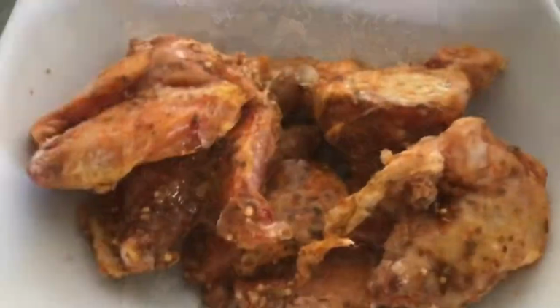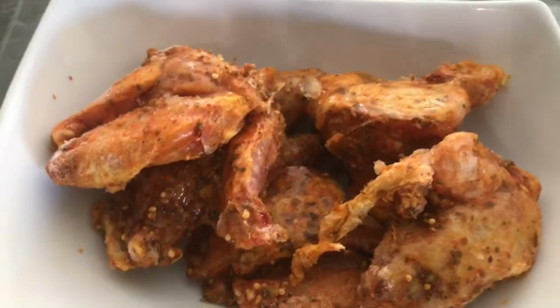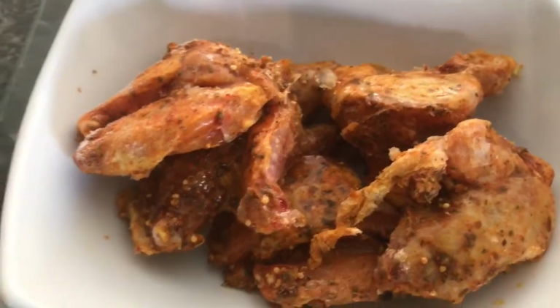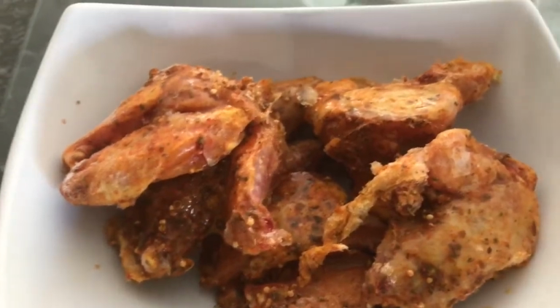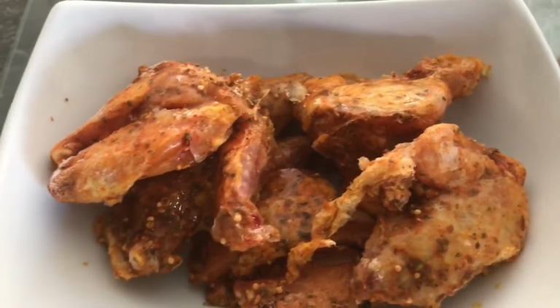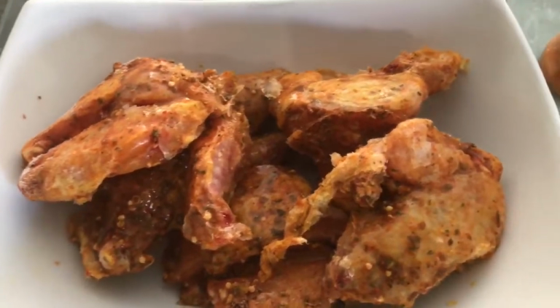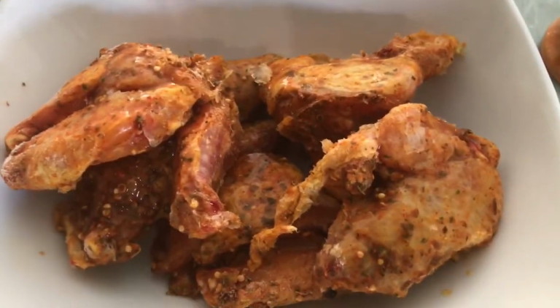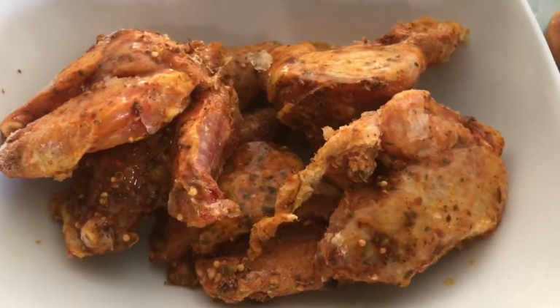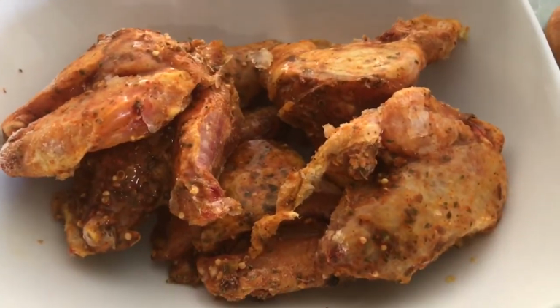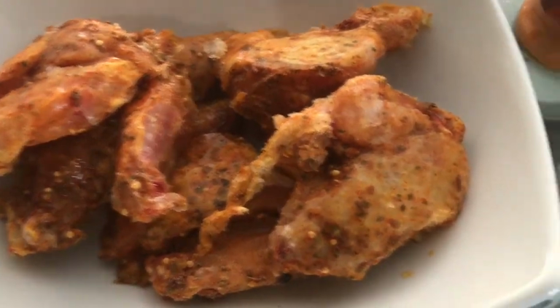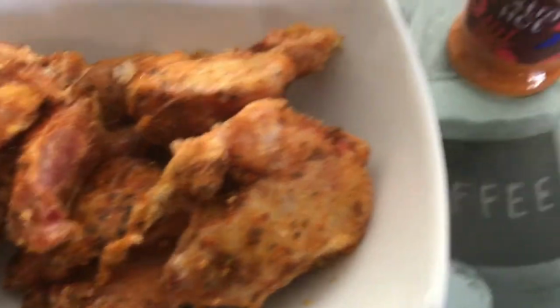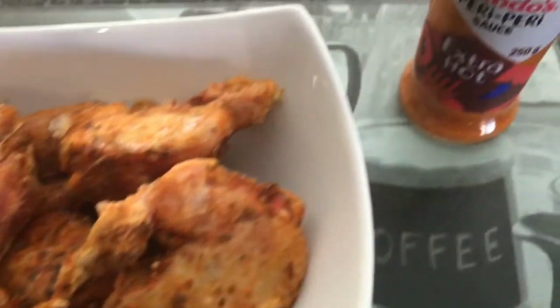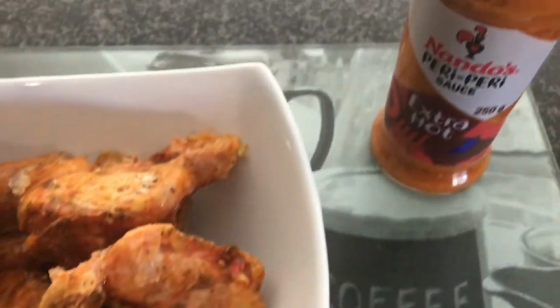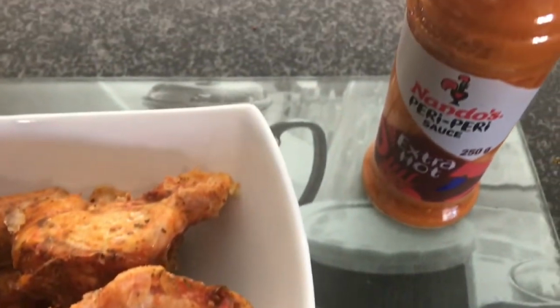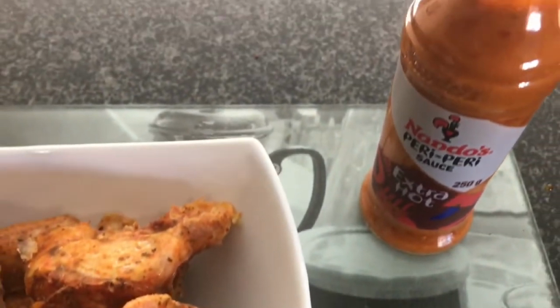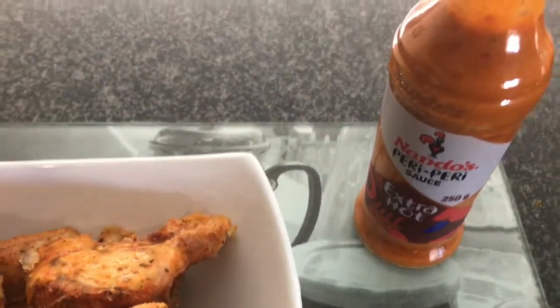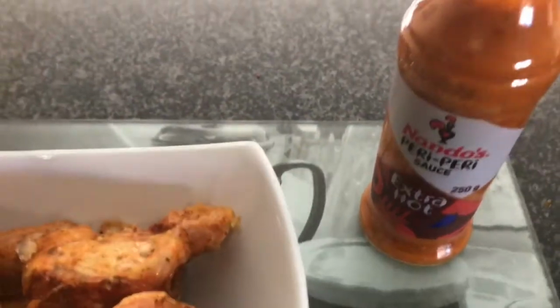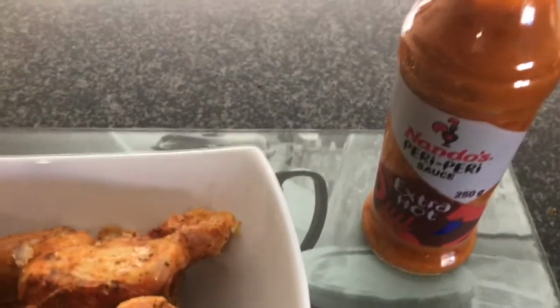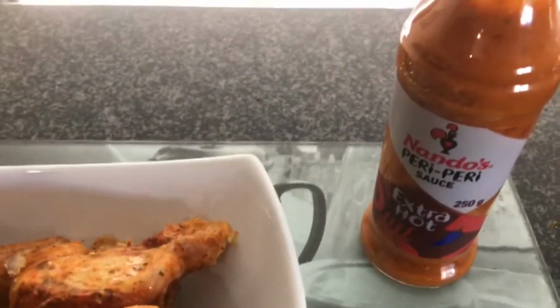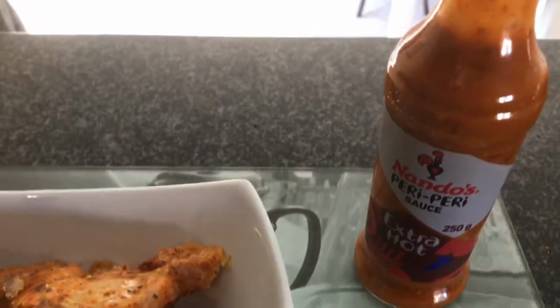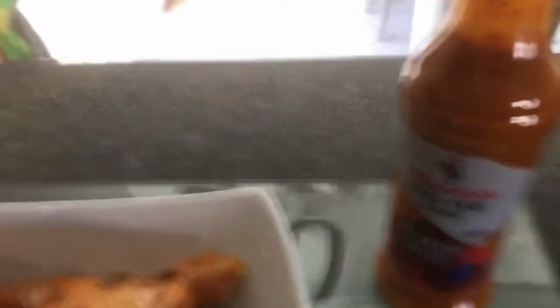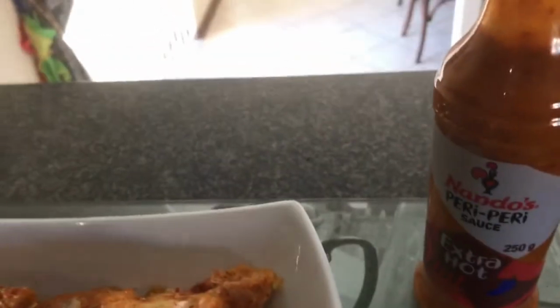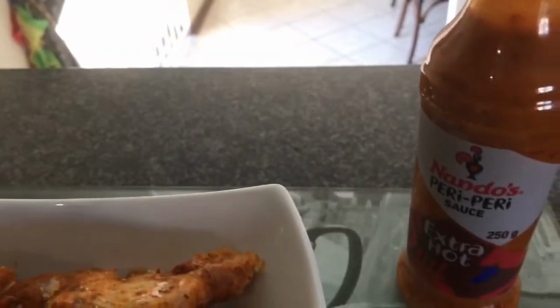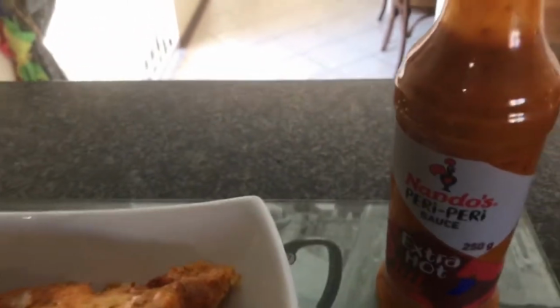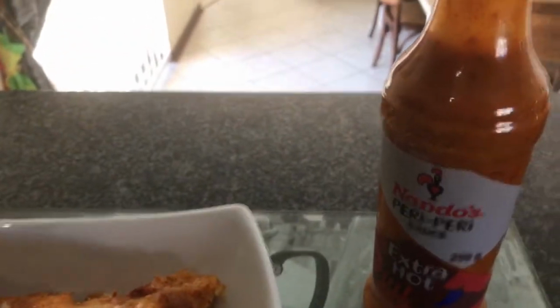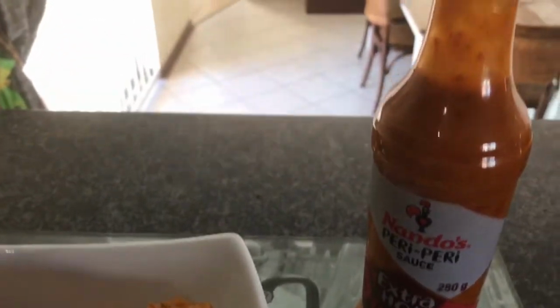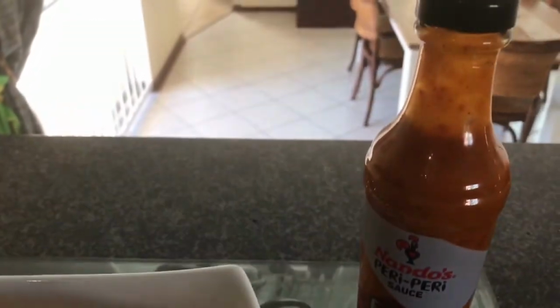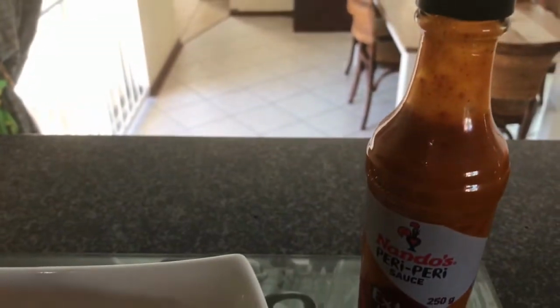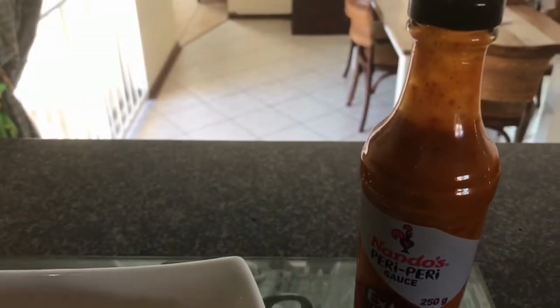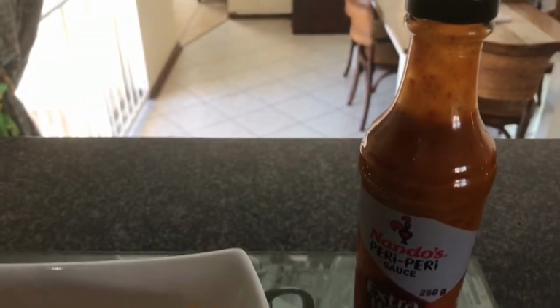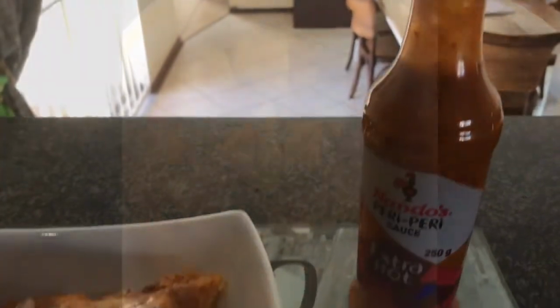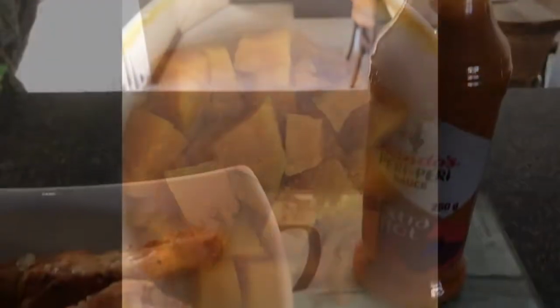I have spiced my wings with some of my dry rub and now I'm going to add some of the Nando's peri peri sauce as well onto my wings.